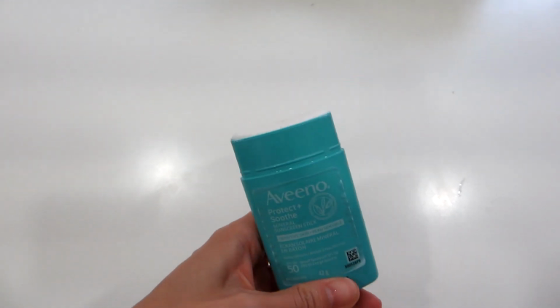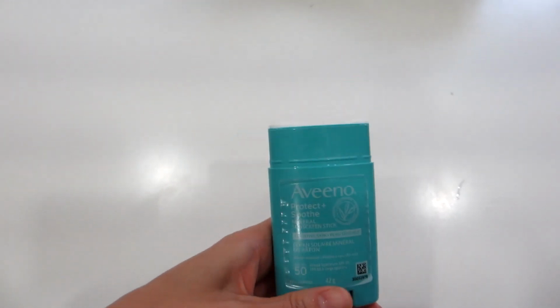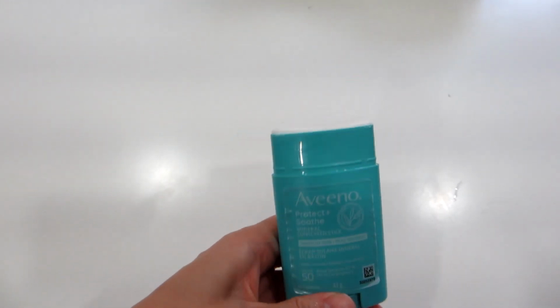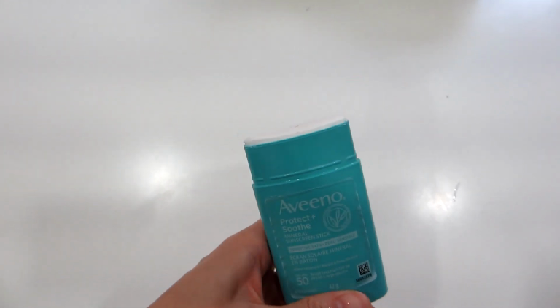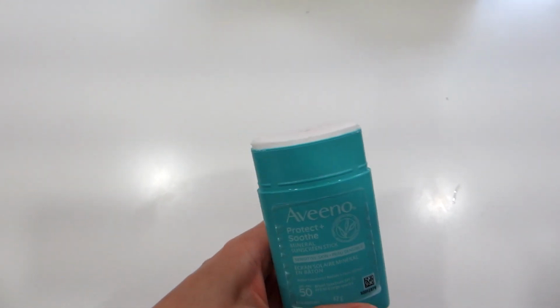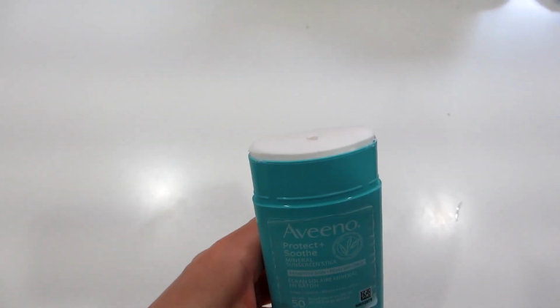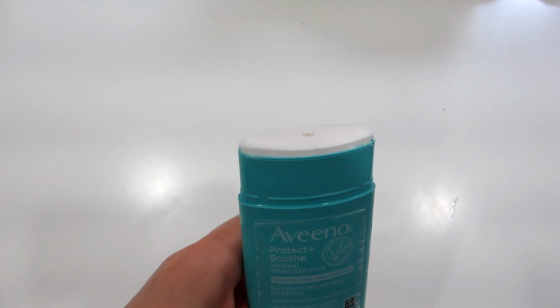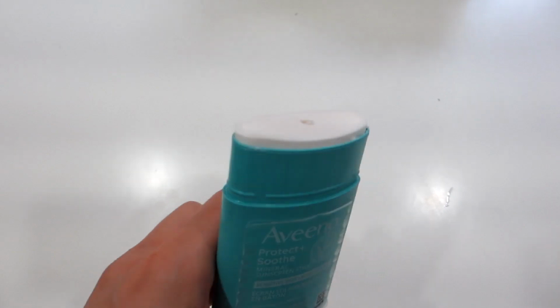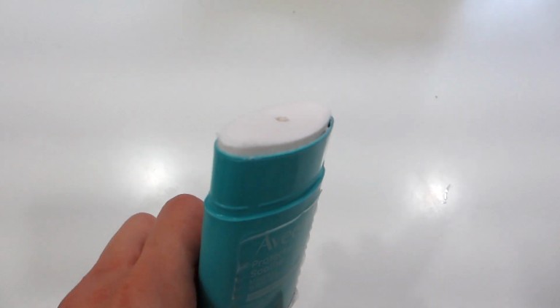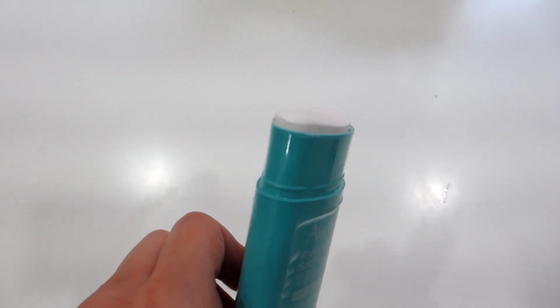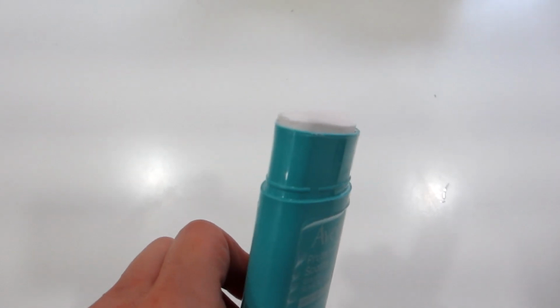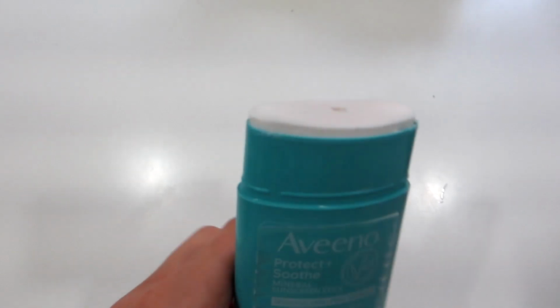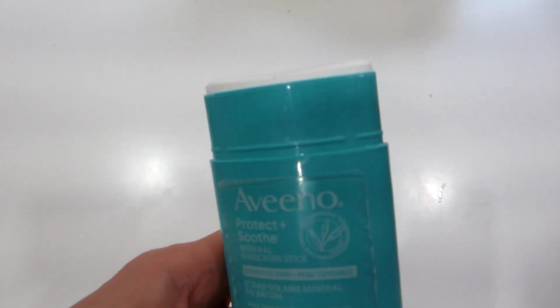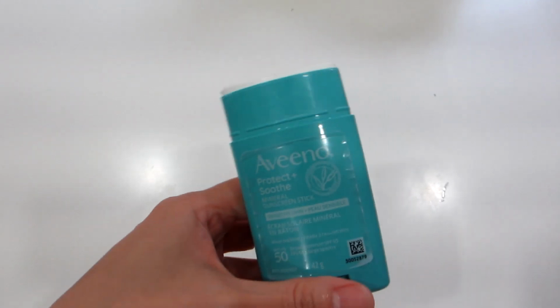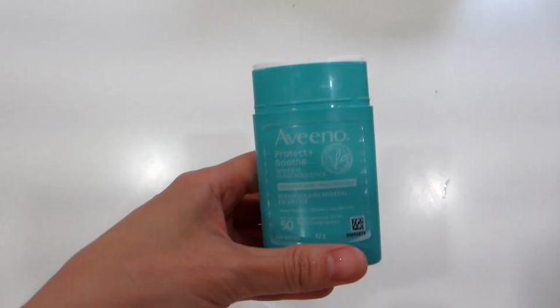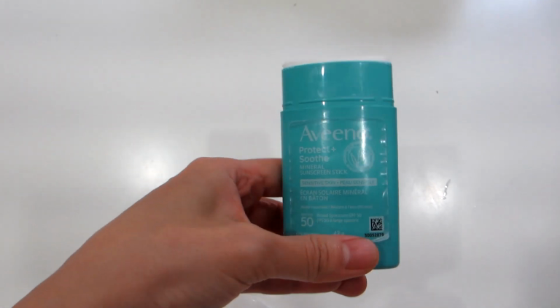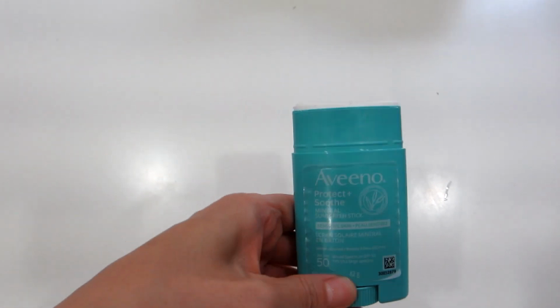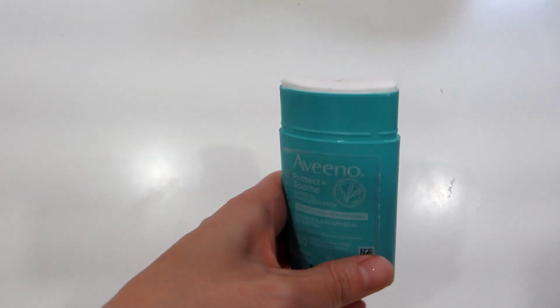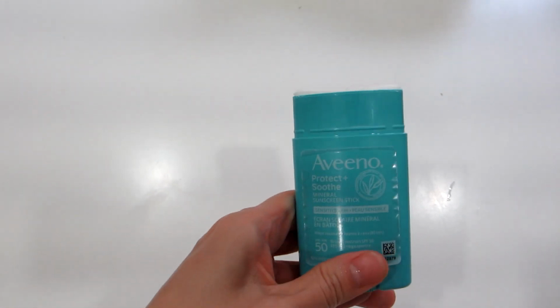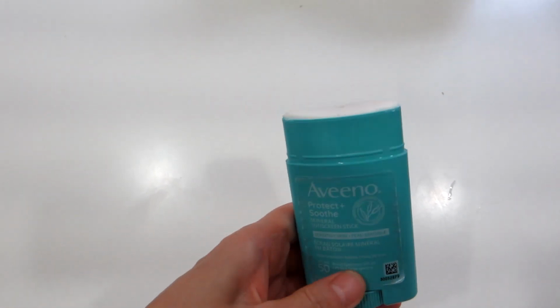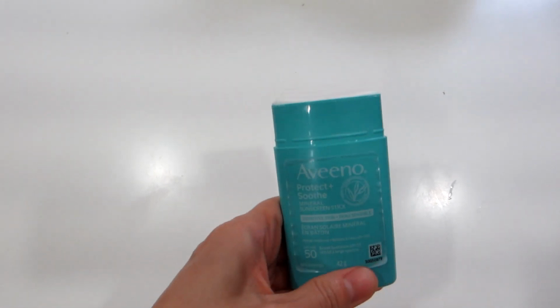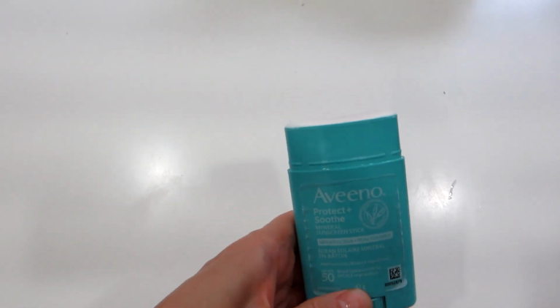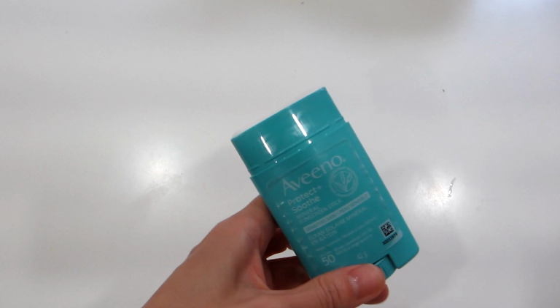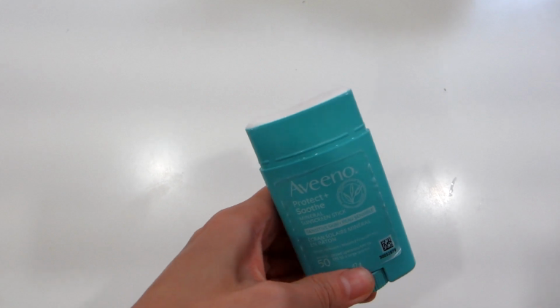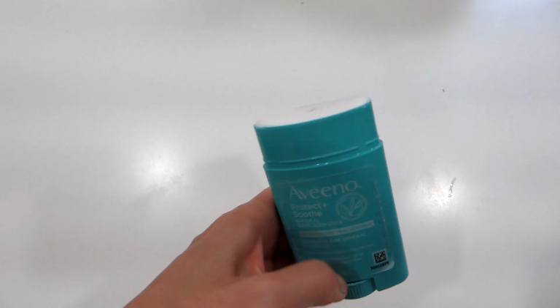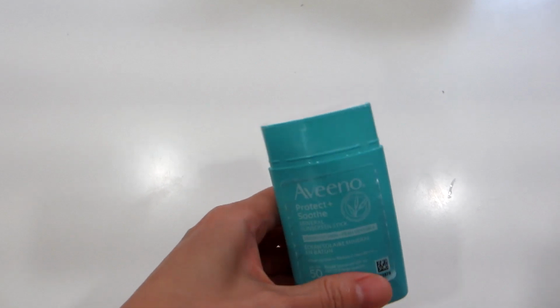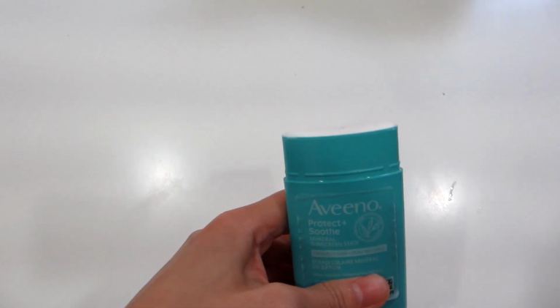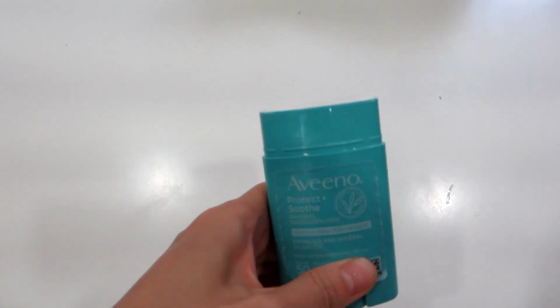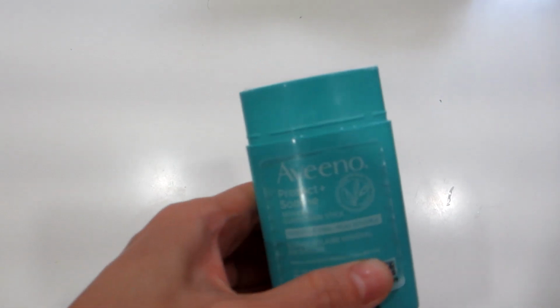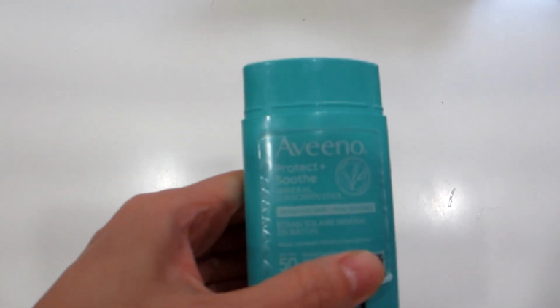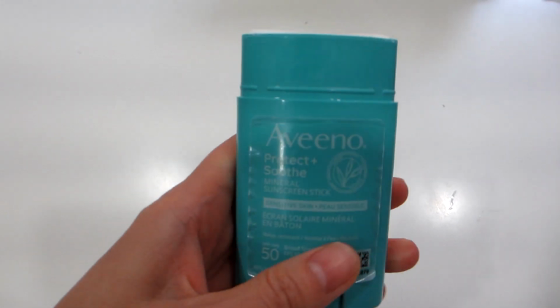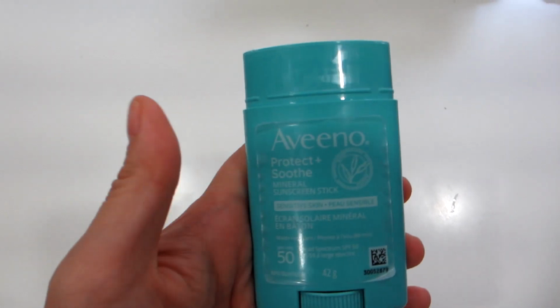In our family, many of us have sensitive skin, so this is the sunblock protection we choose. It is water and sweat resistant, so perfect for hot climates and summertime outdoors by the pool.